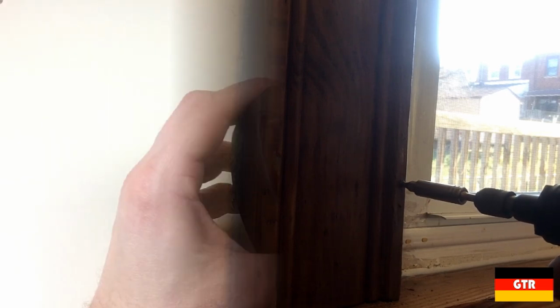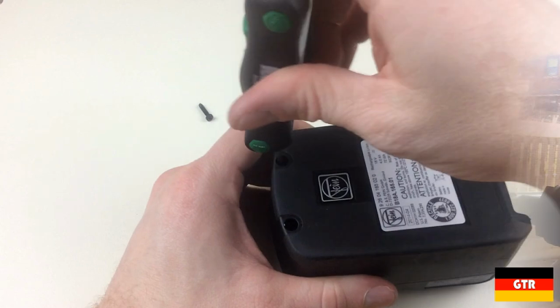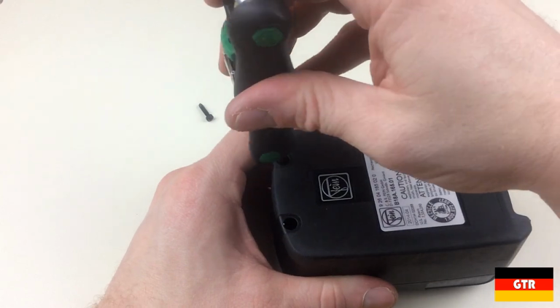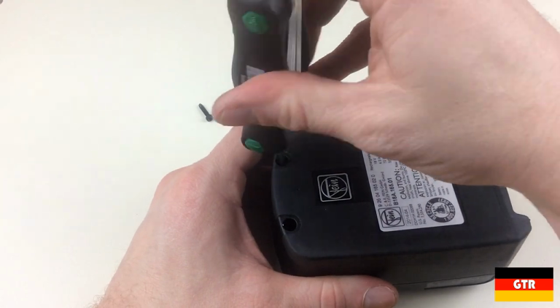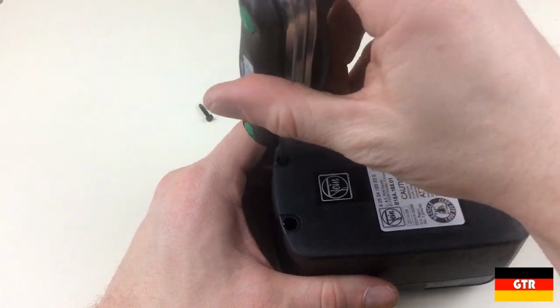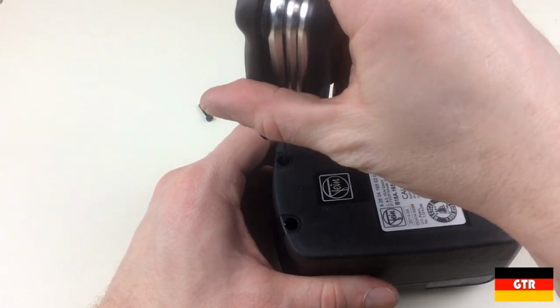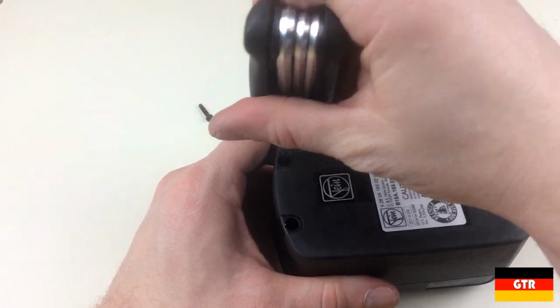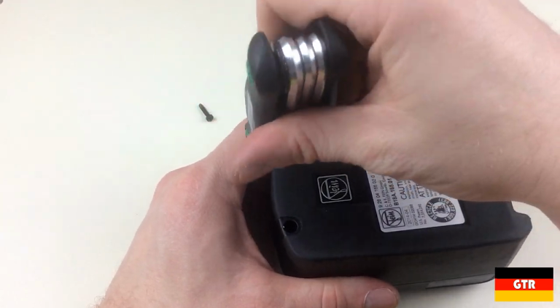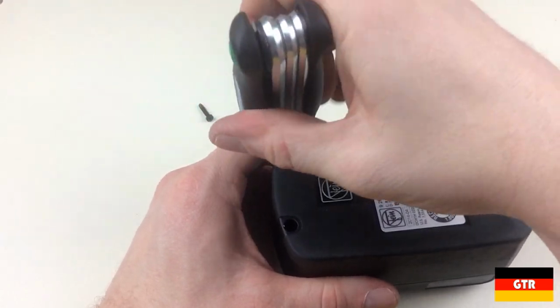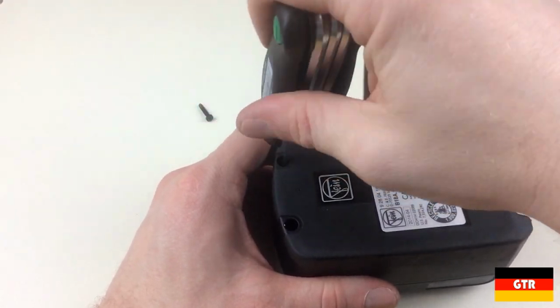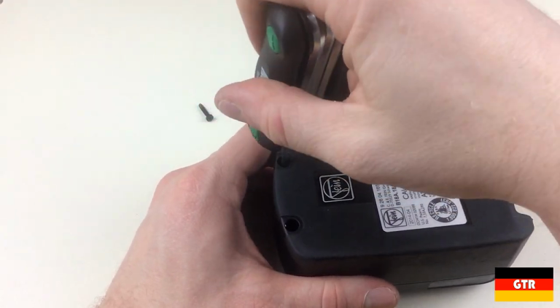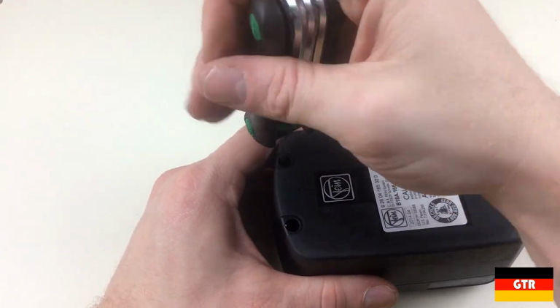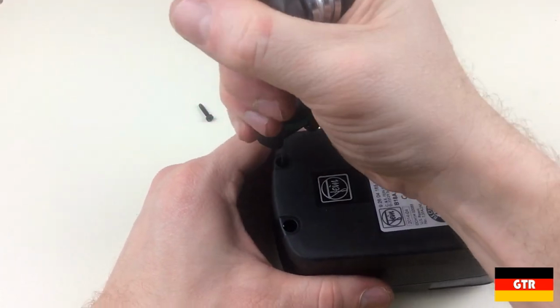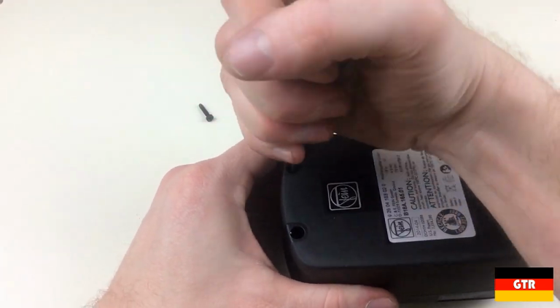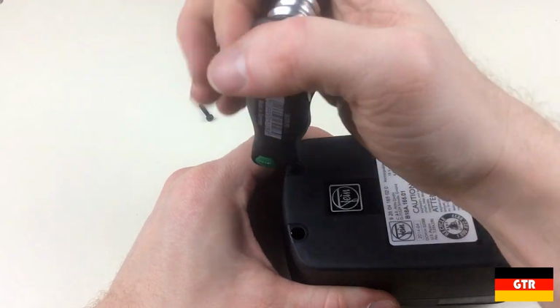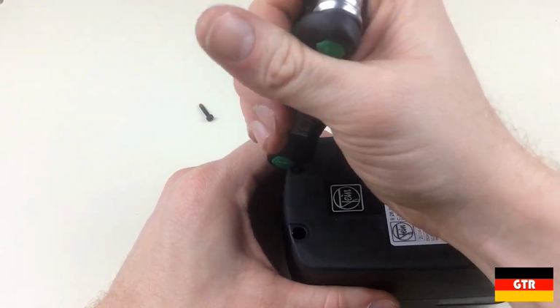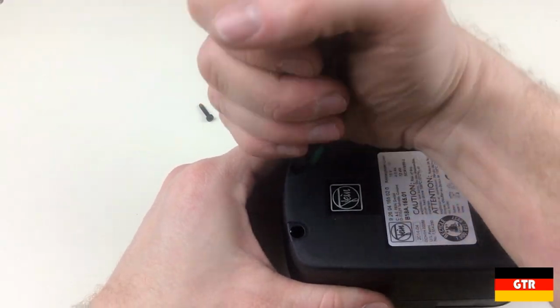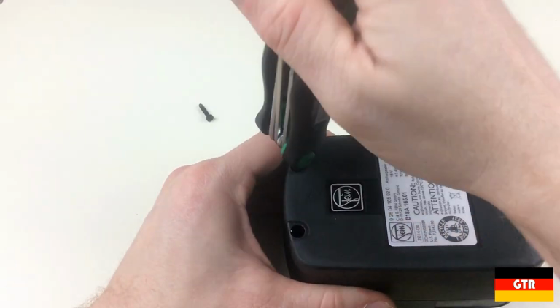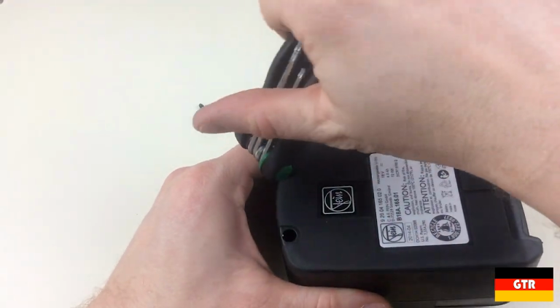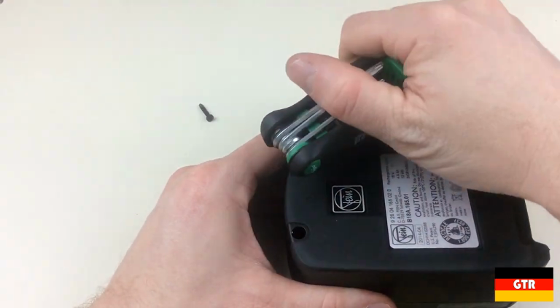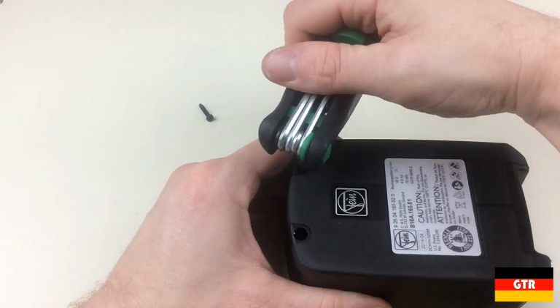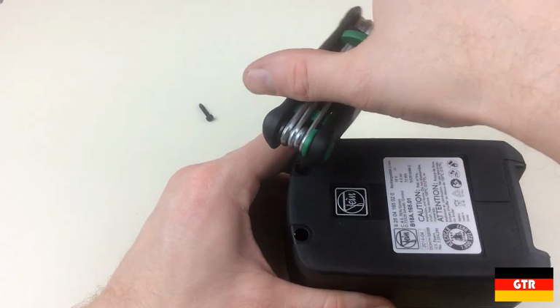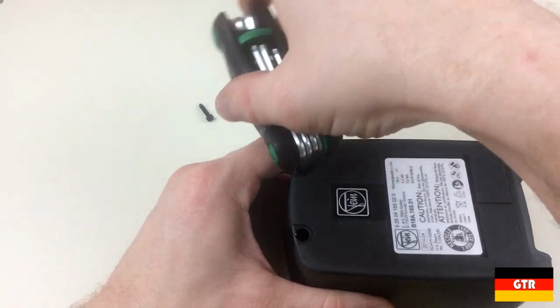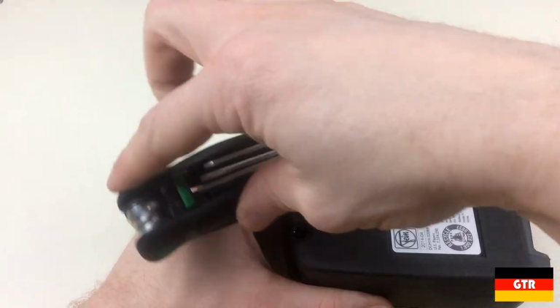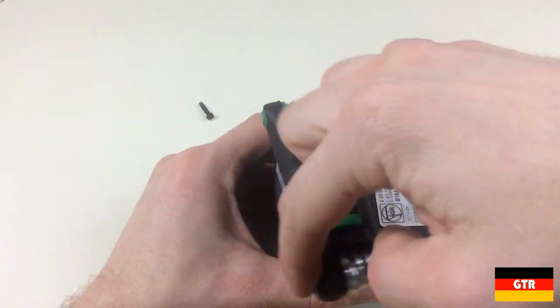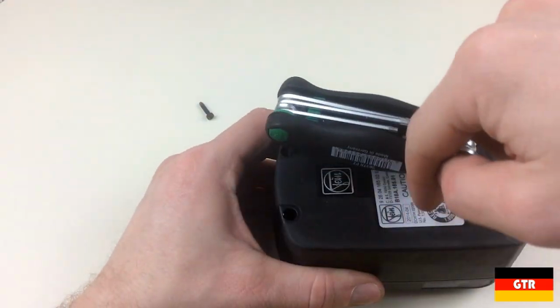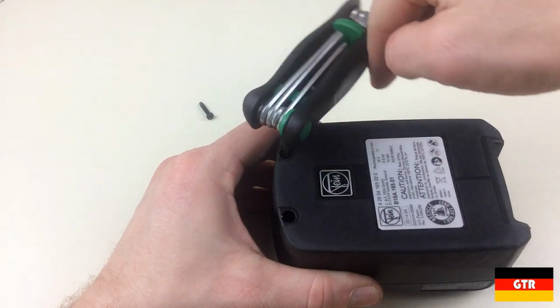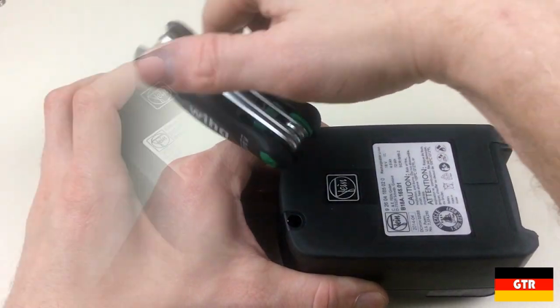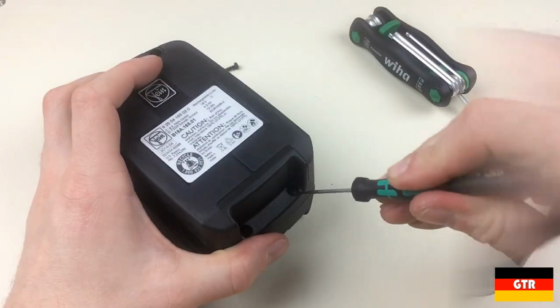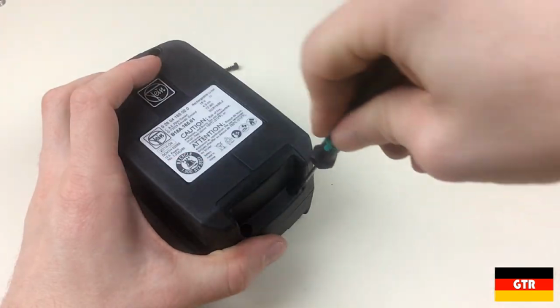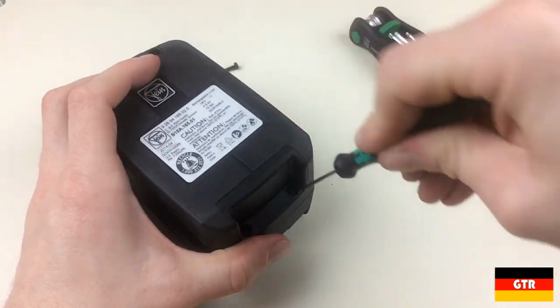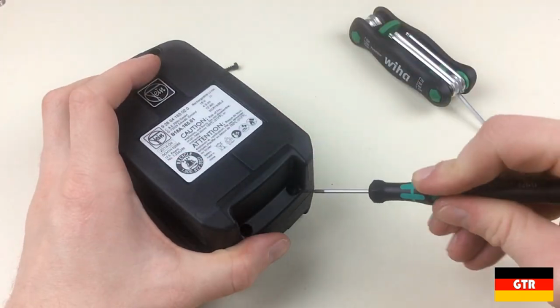It wouldn't be a real review unless we voided our warranty, so let's open it up and see if there are any surprises. Looking at the battery, it is secured with some small torque screws. There is a plastic button in one of the screw holes that looks to be the security device for the unit.